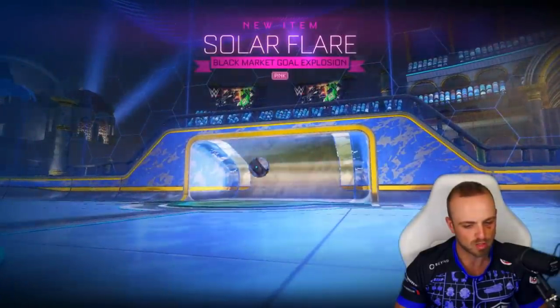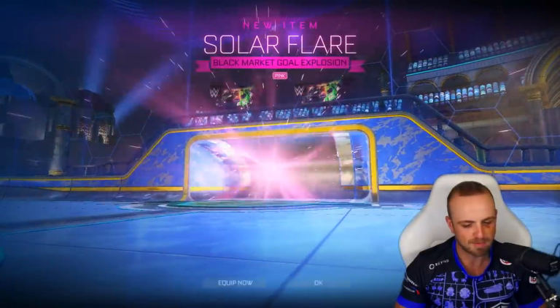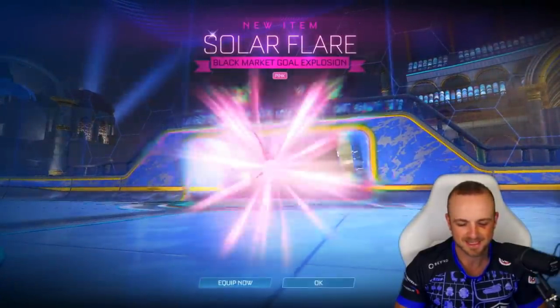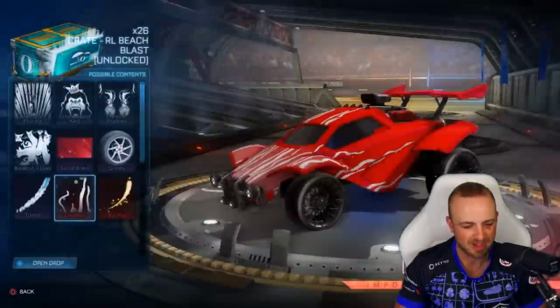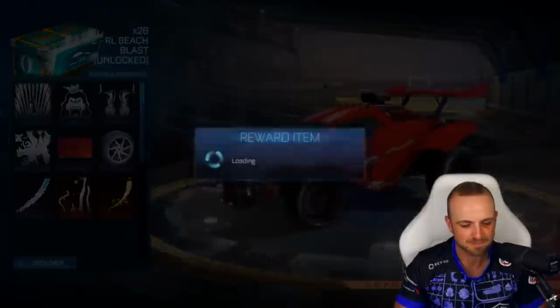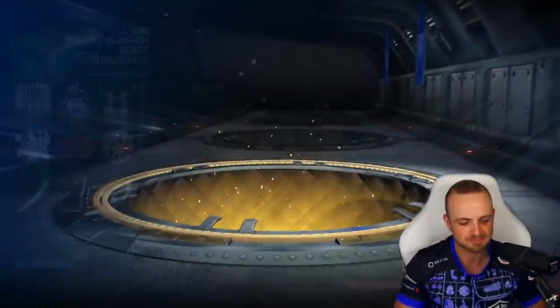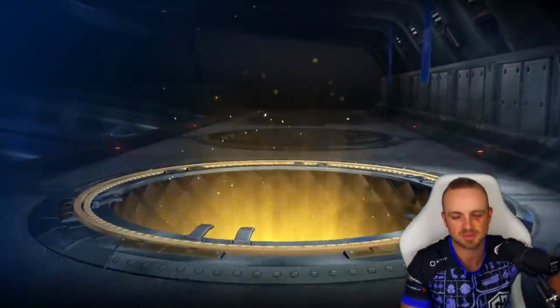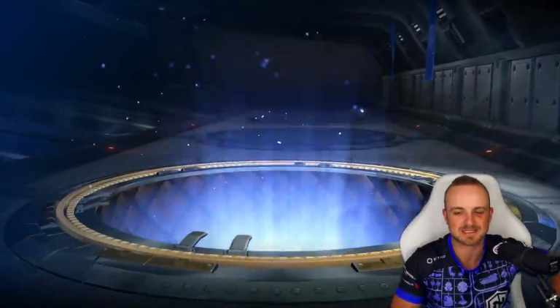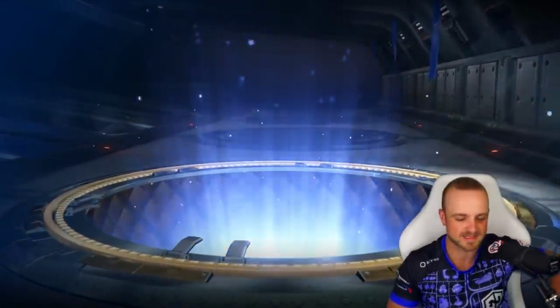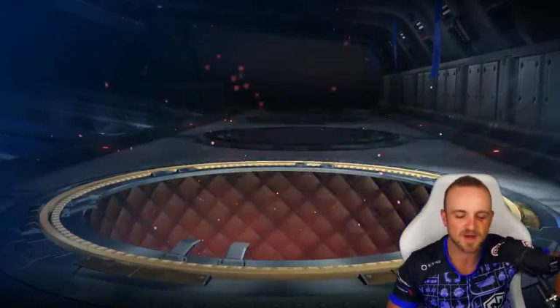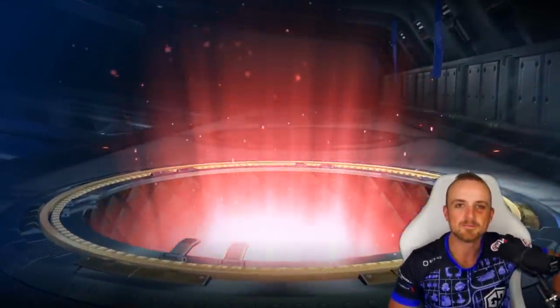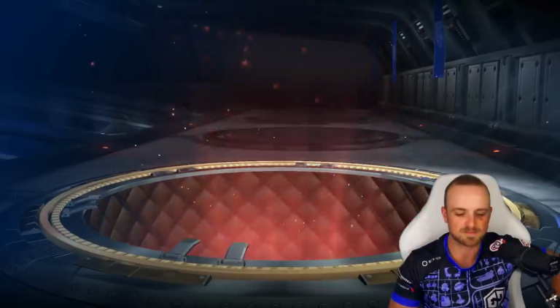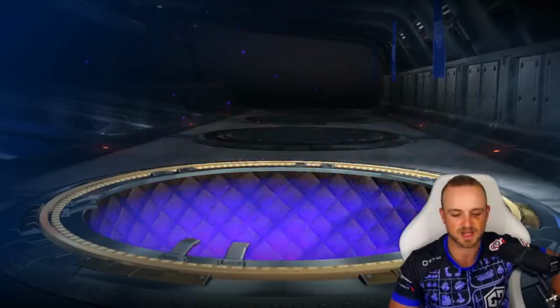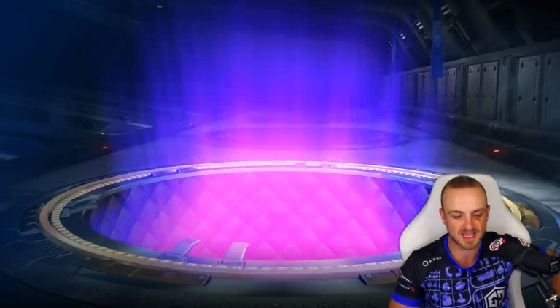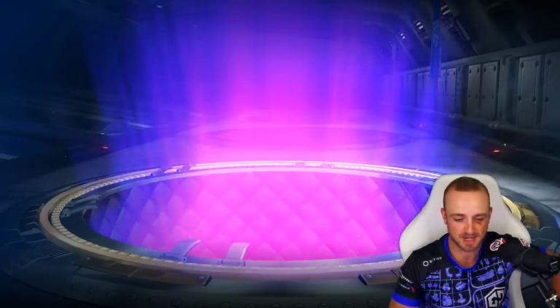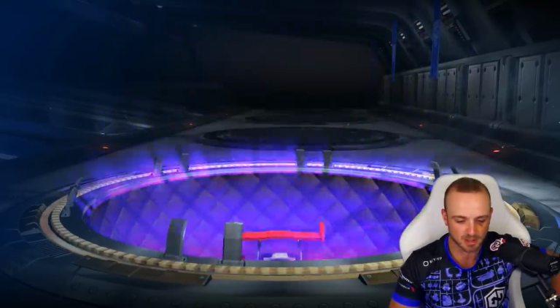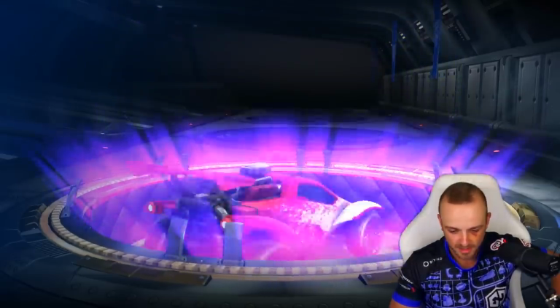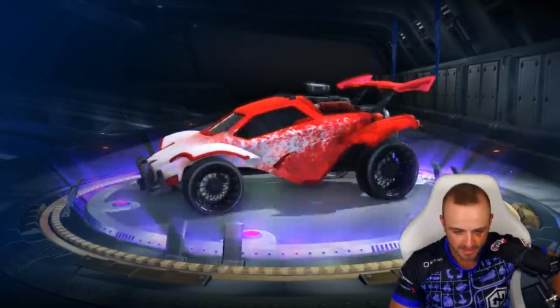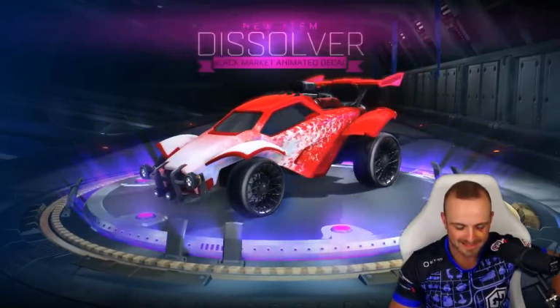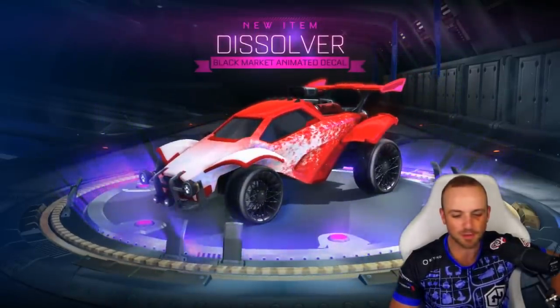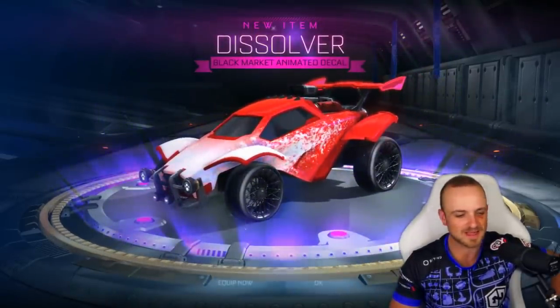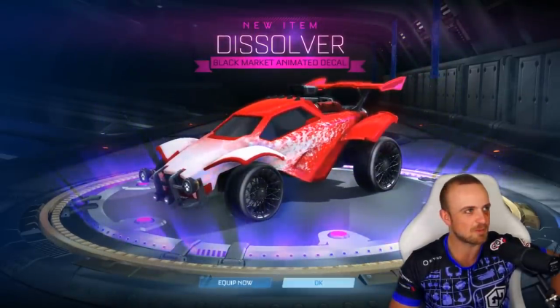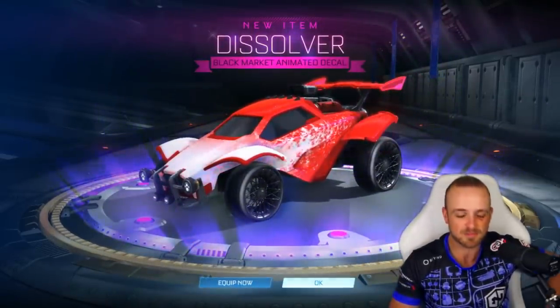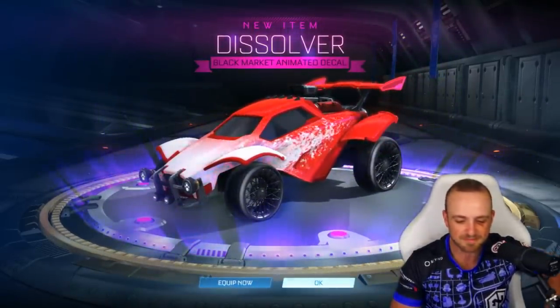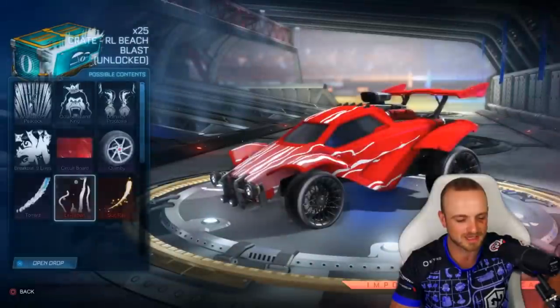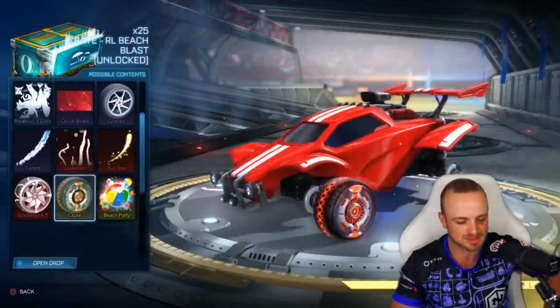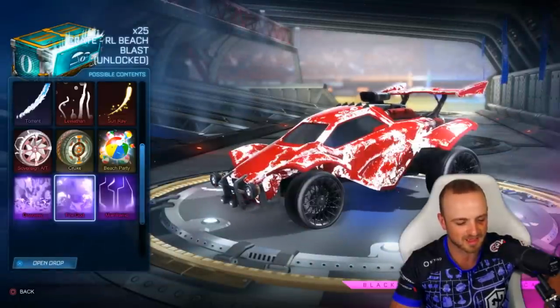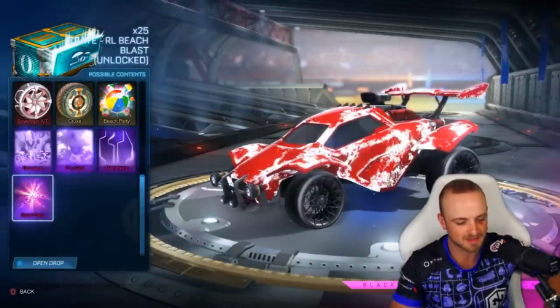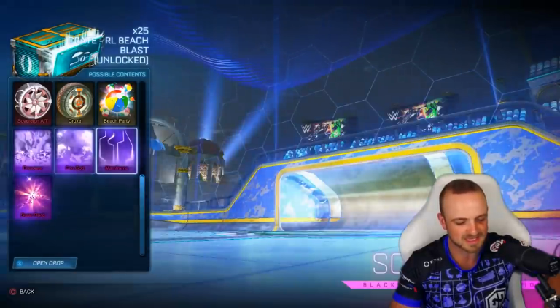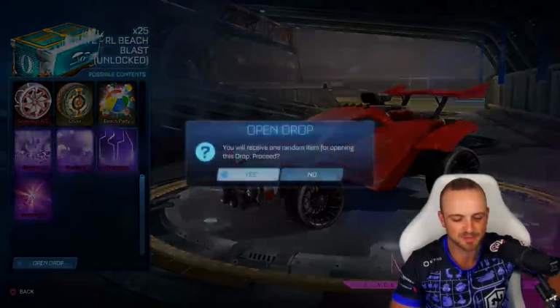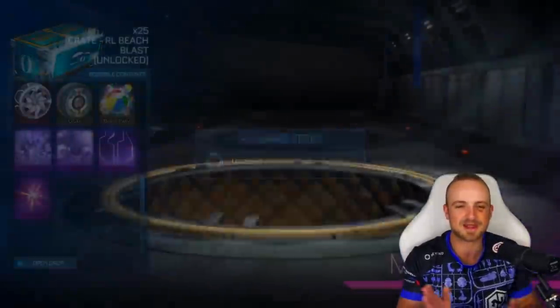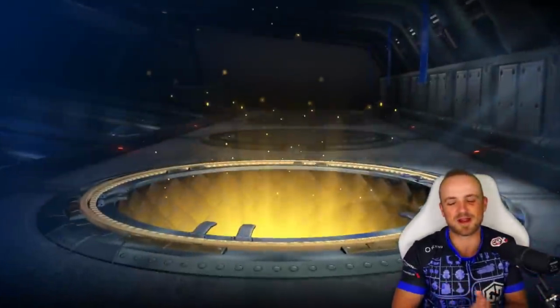Whereas Player's Choice, the name comes from them actually asking the players and the players actually choosing what items went in there. I was surprised that in the final run of Player's Choice the Infiniums made it in. We had the Dracos, the Zombas - everything you could want was in the Player's Choice Crate. So that was probably my favourite crate. Oh, a pink Solar Flare! We're absolutely smashing it with the painted Solar Flares. And so far the Beach Blast has been unreal. A Dissolver - we've done it! We've got every black market you can possibly get. Crazy, including a grey mainframe.